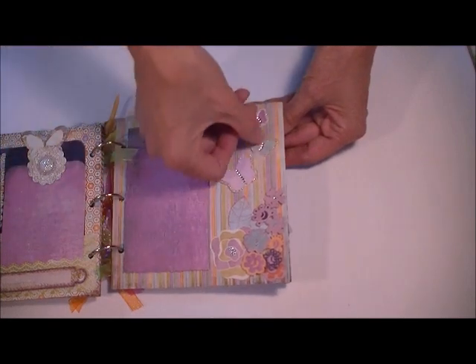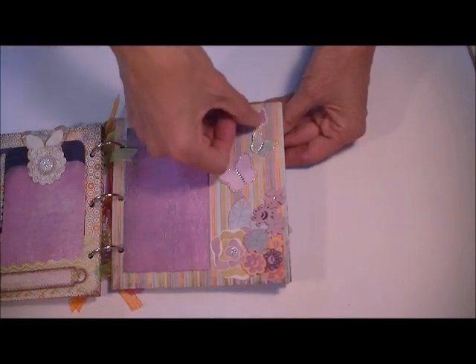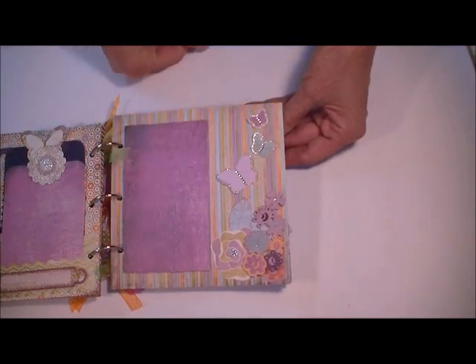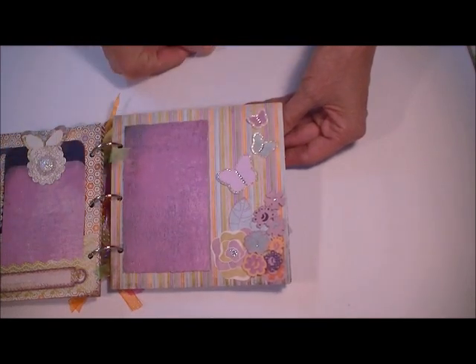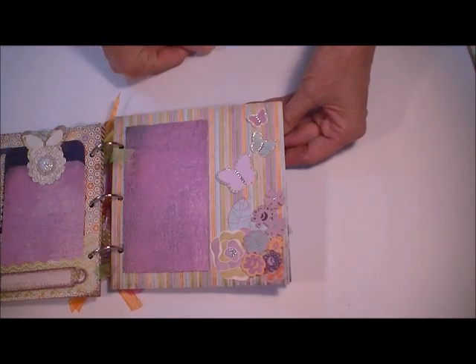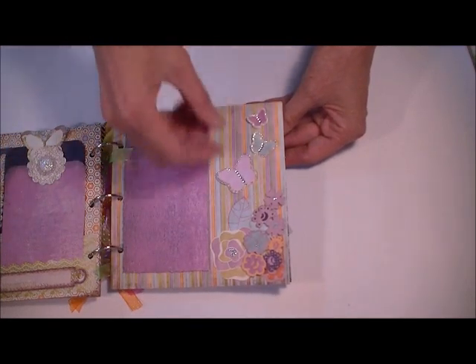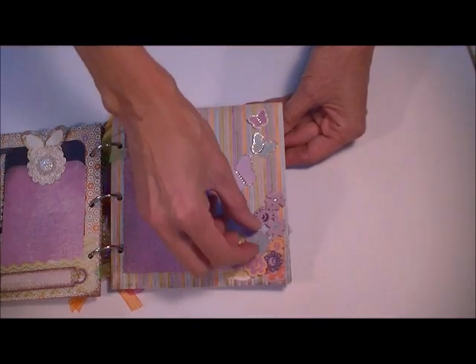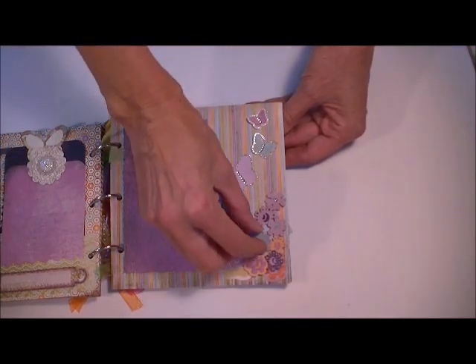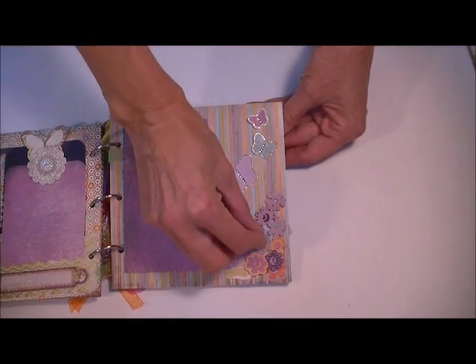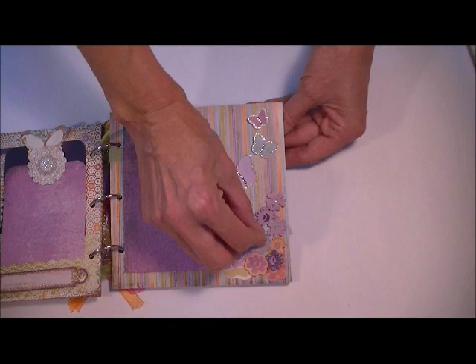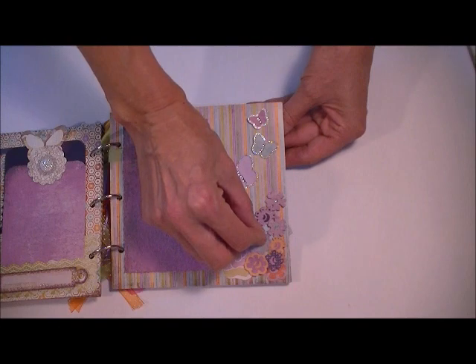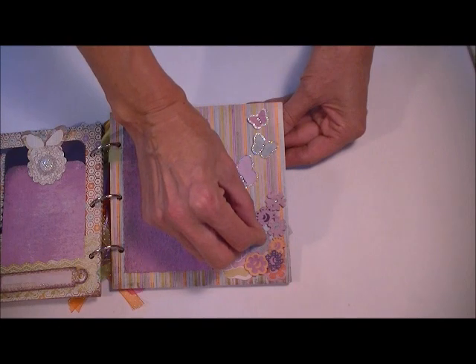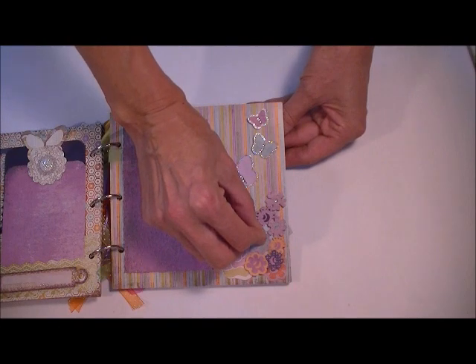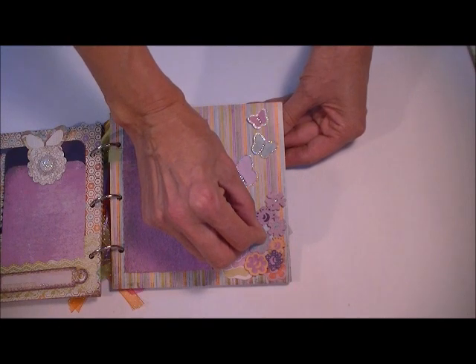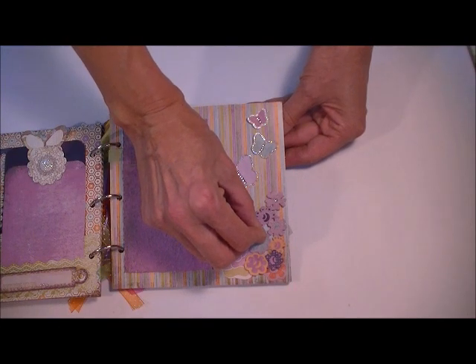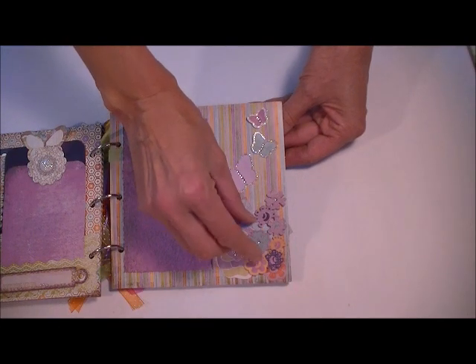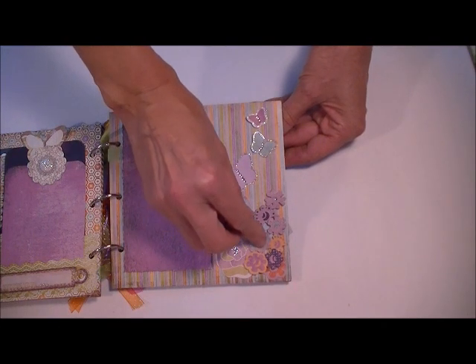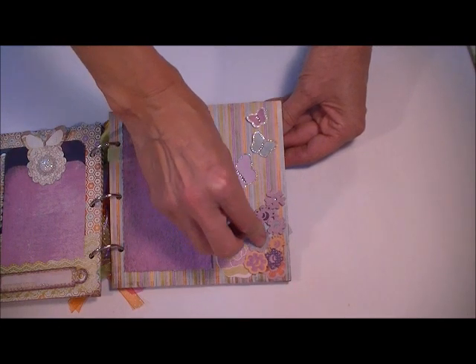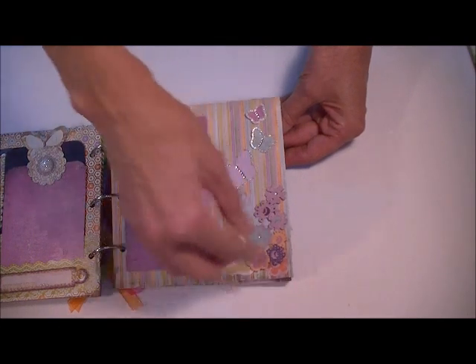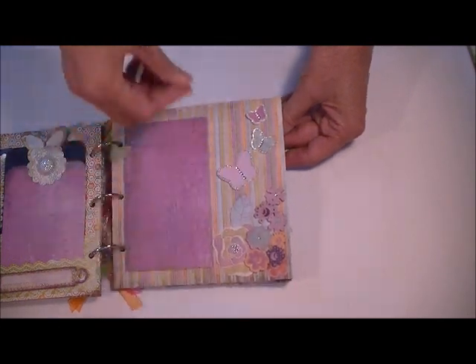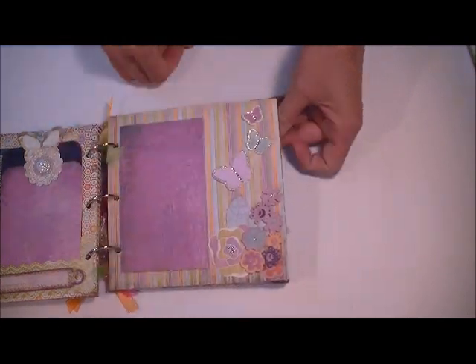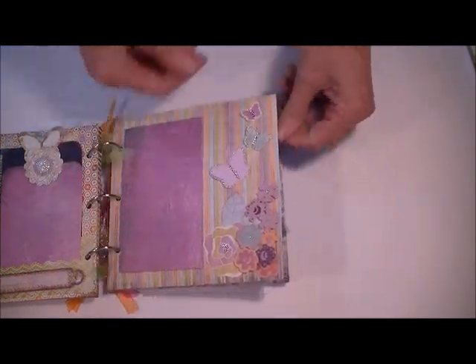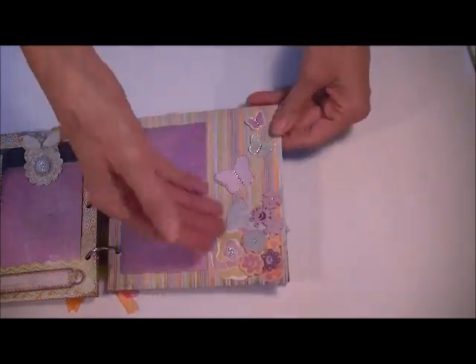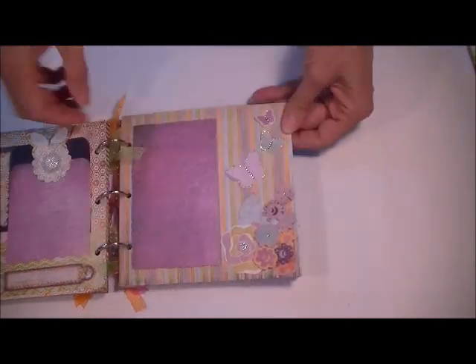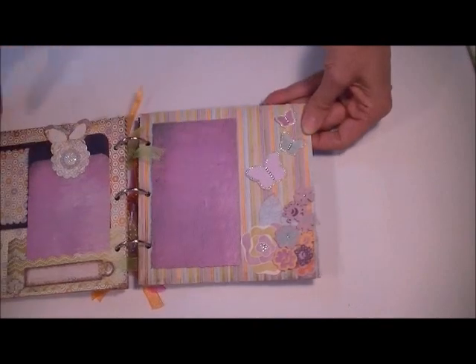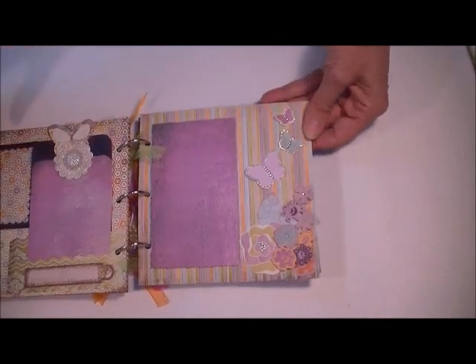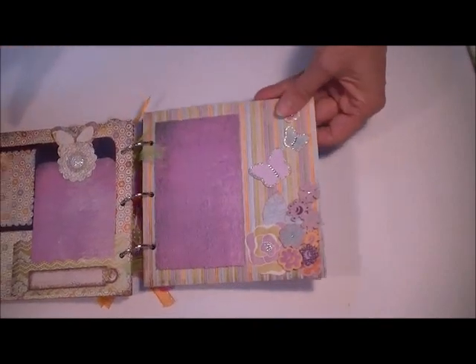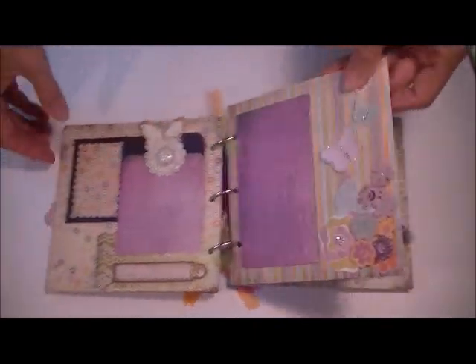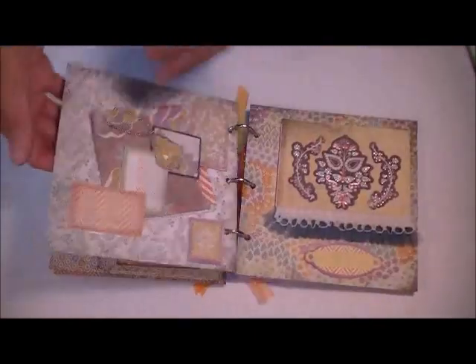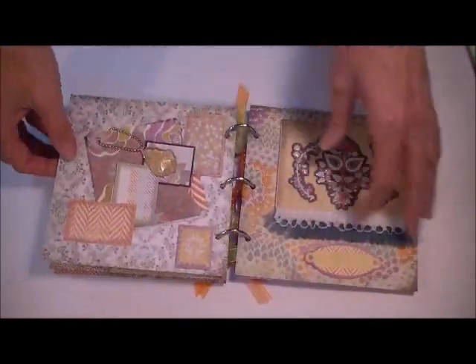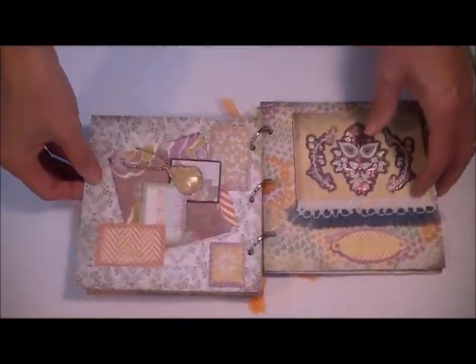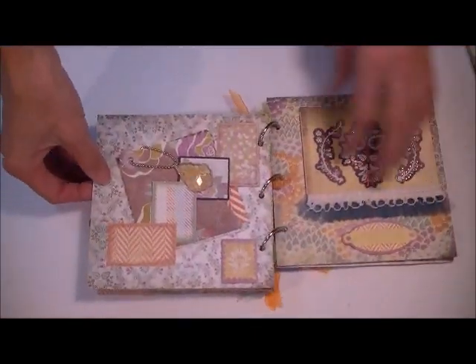Strings of pearls from my own stash — this one kind of fell off its little spot. So anyway, that's that page. A little bit of a flower cluster there to add some interest to that page.